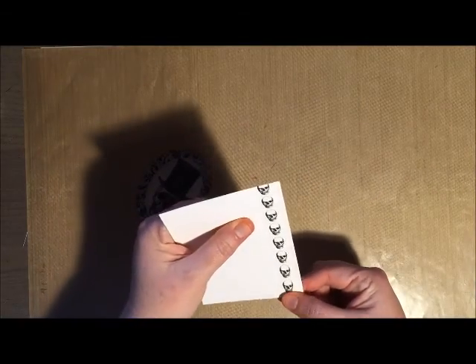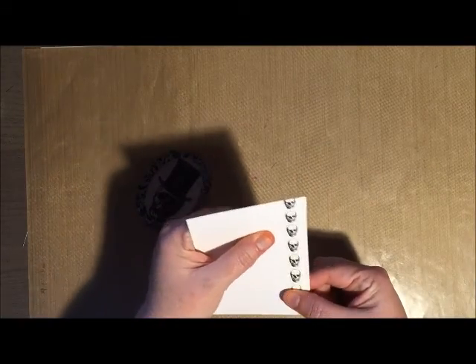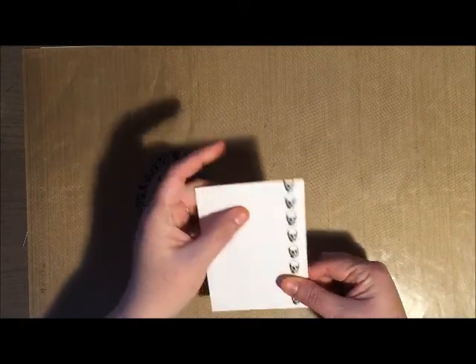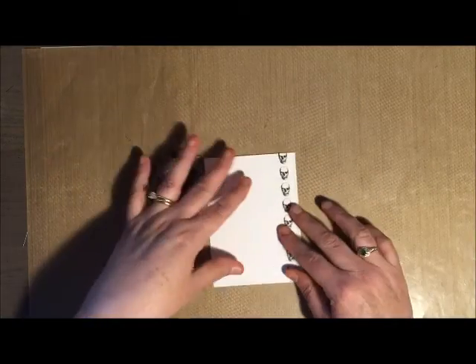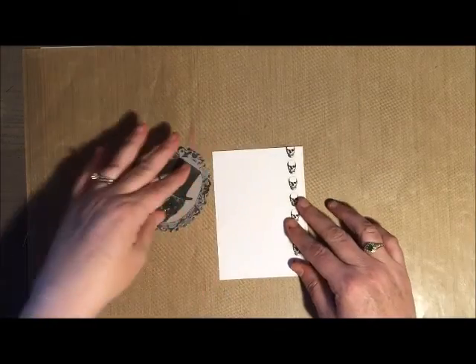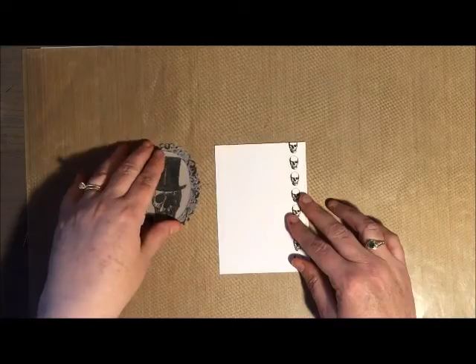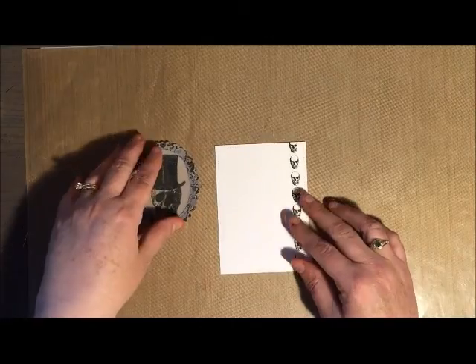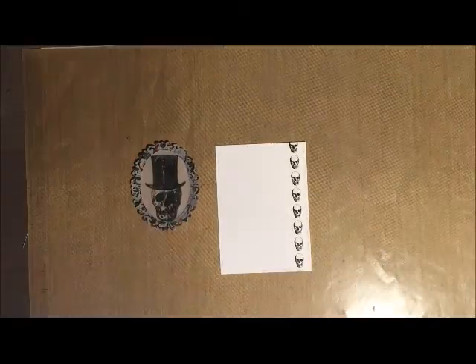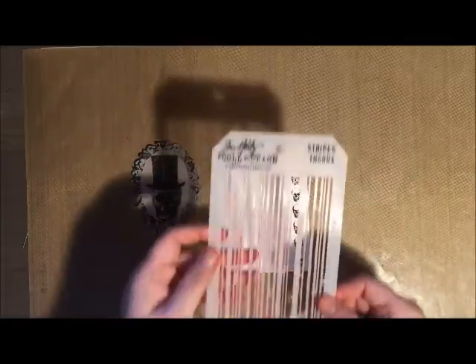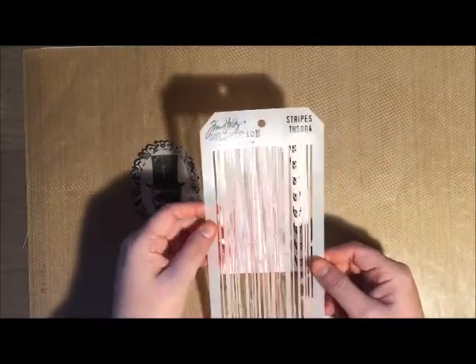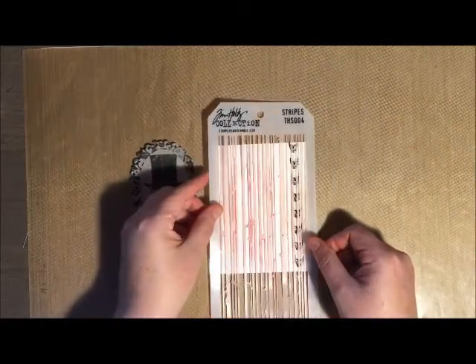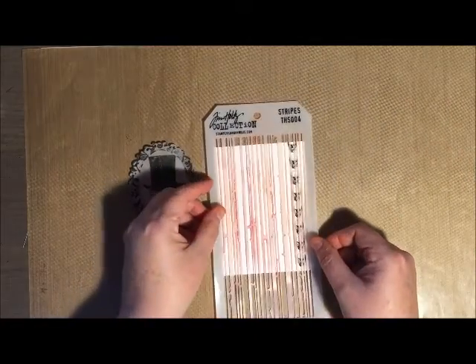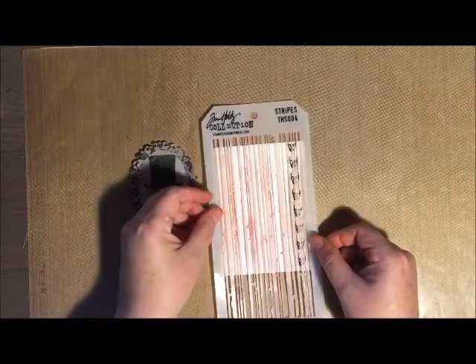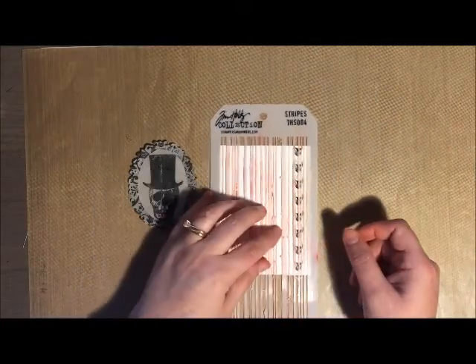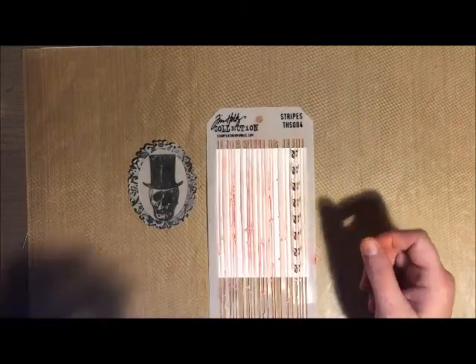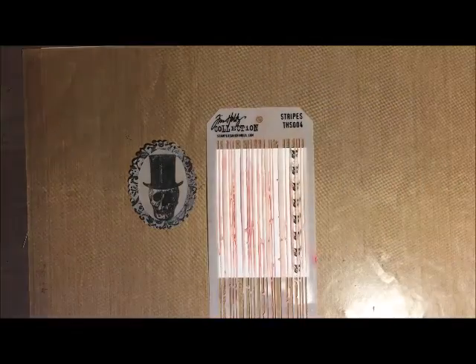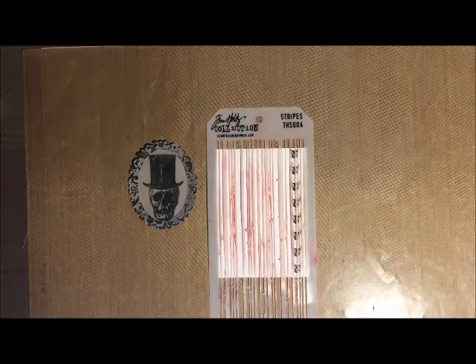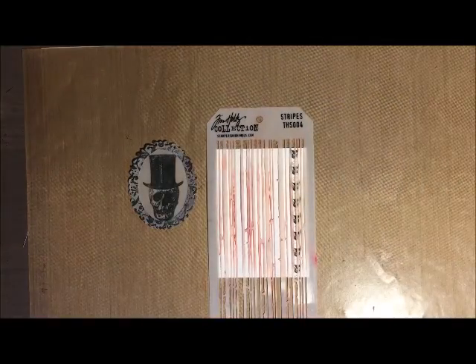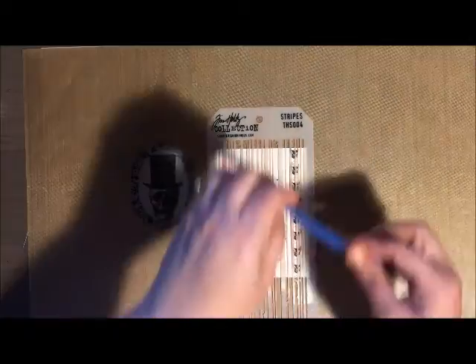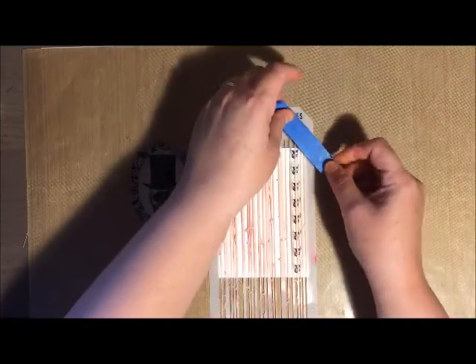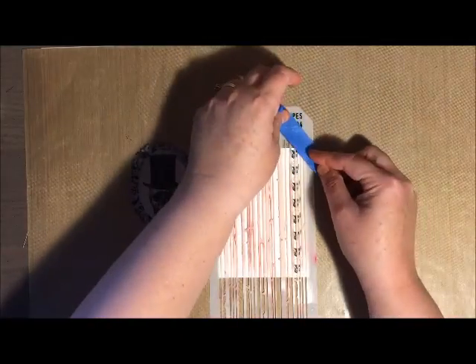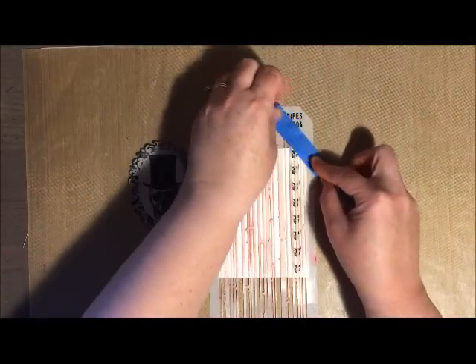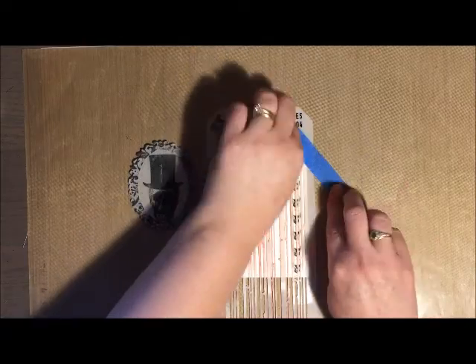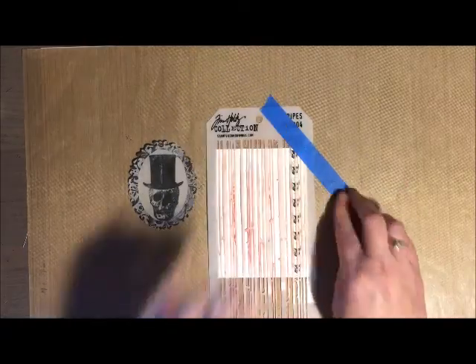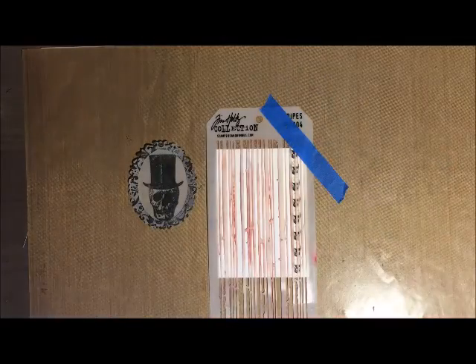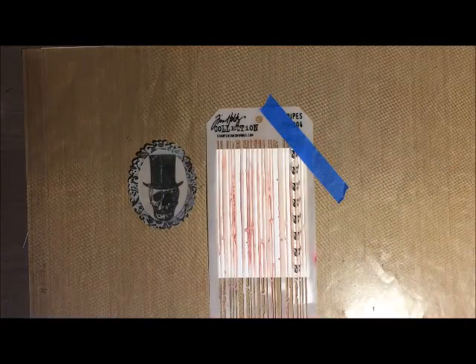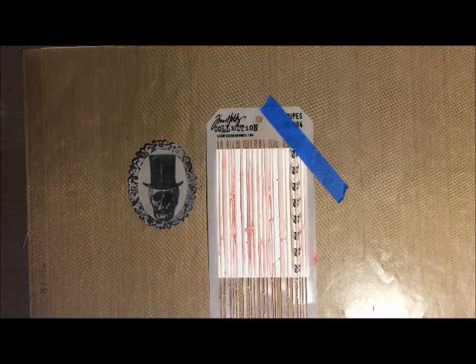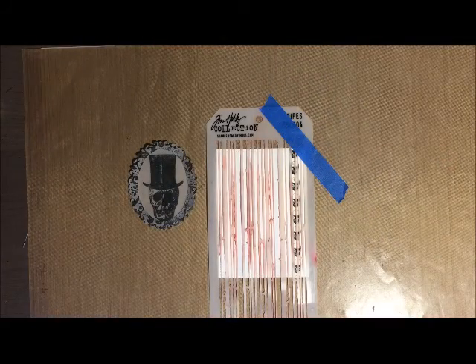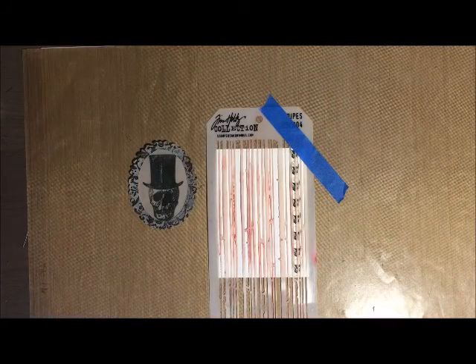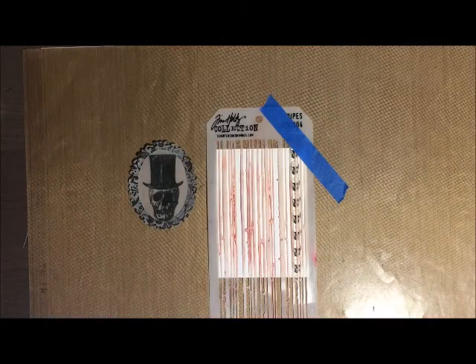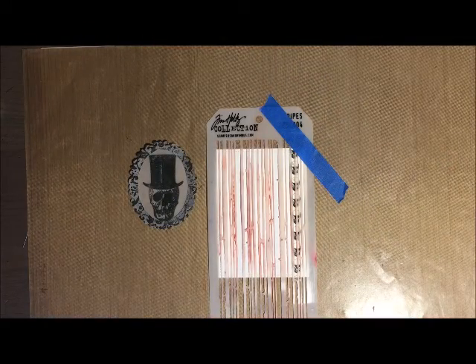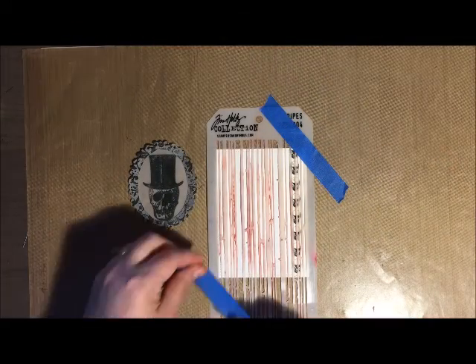I also found this great skeleton washi tape at Michael's and I thought it was a great addition to my card as well.